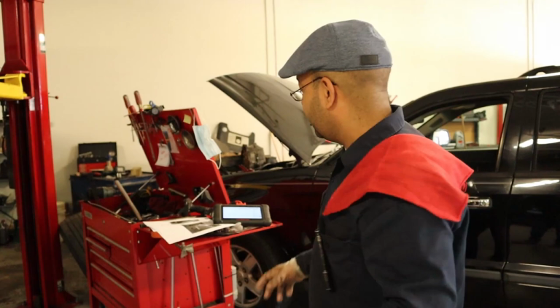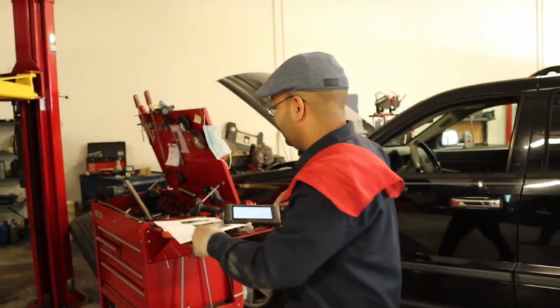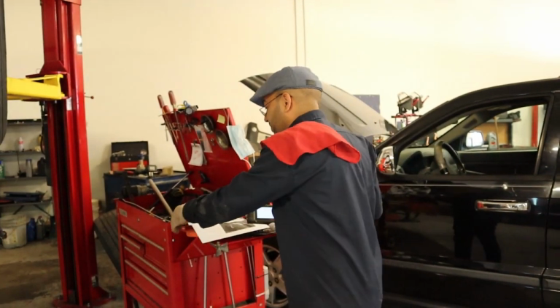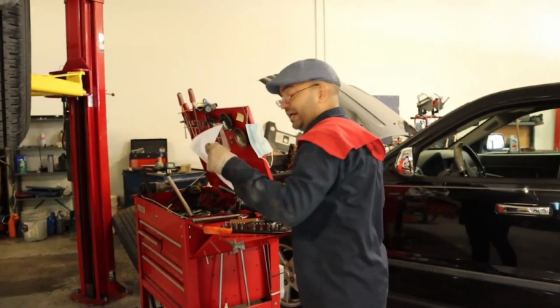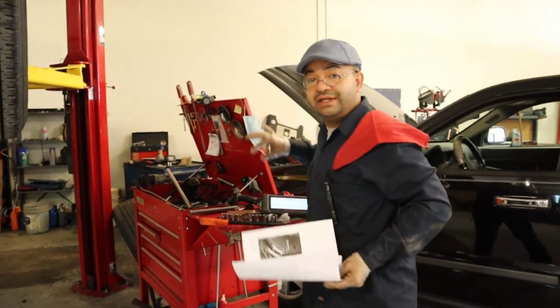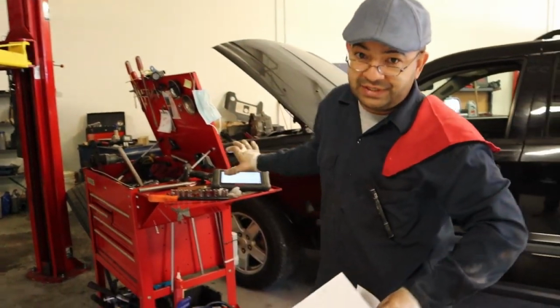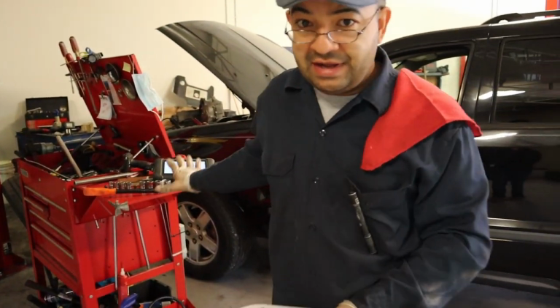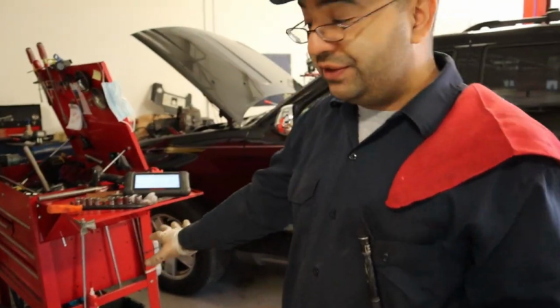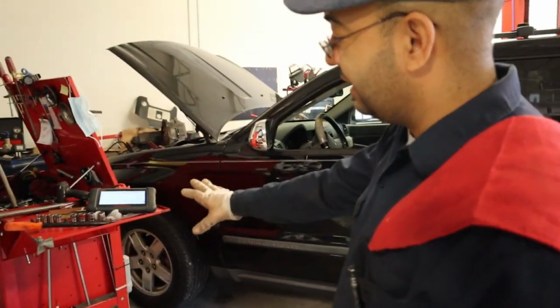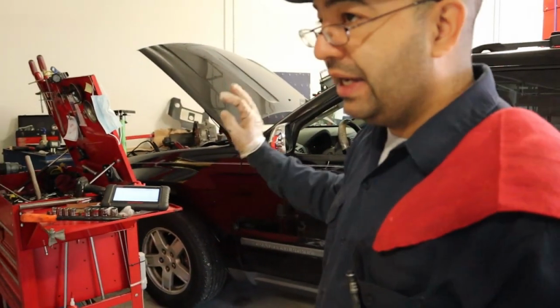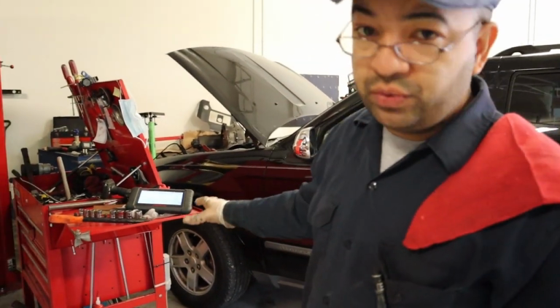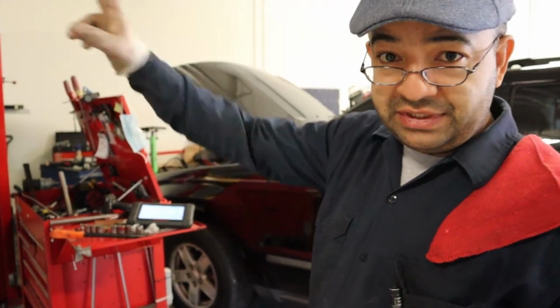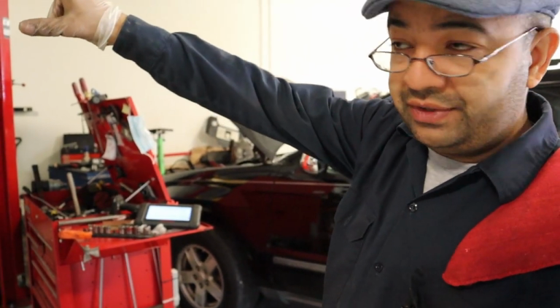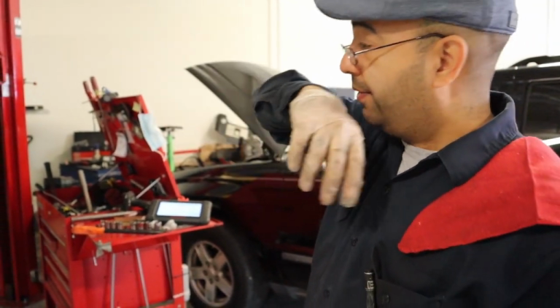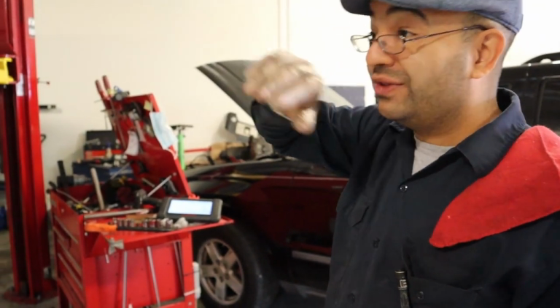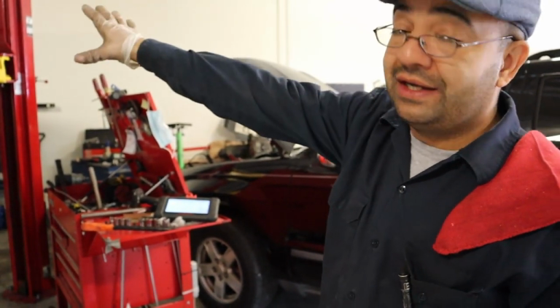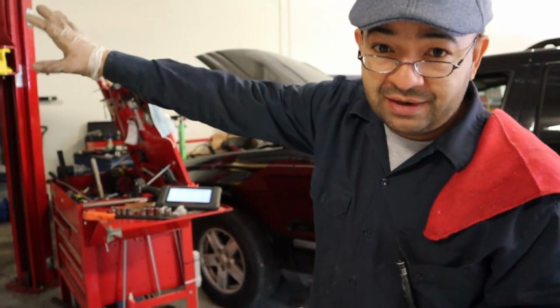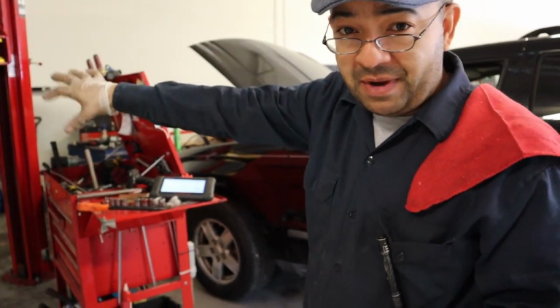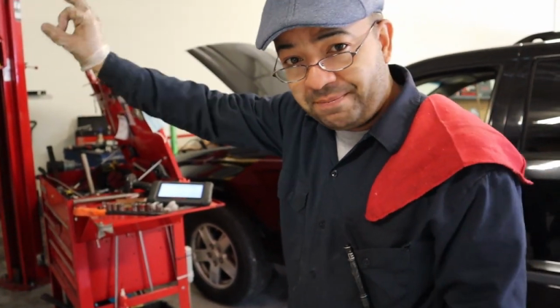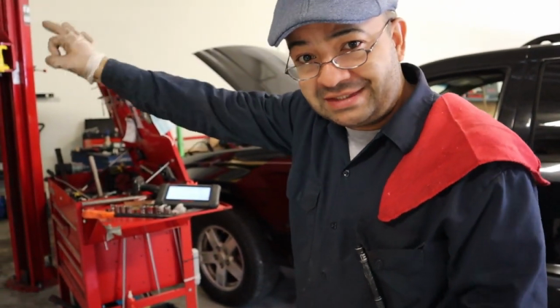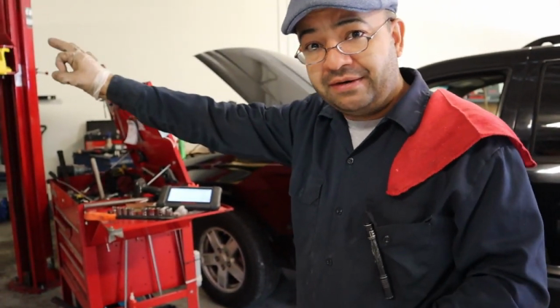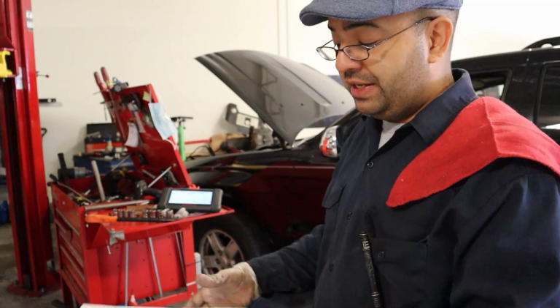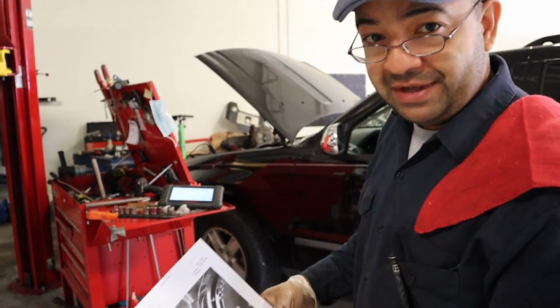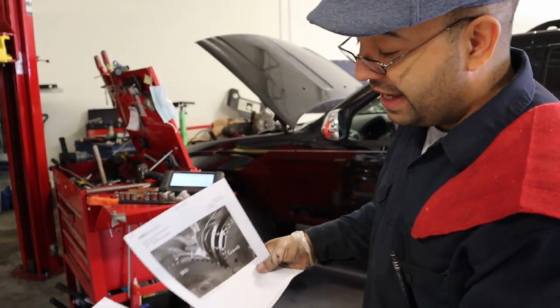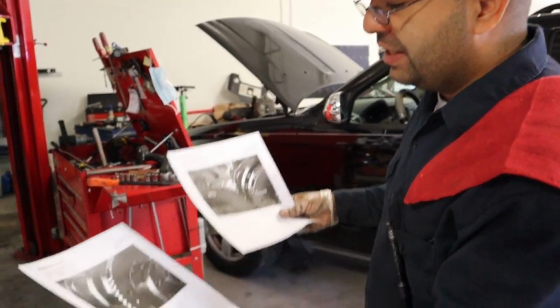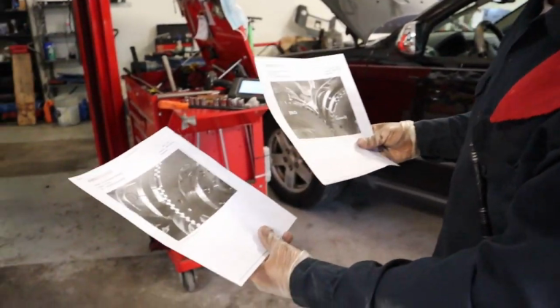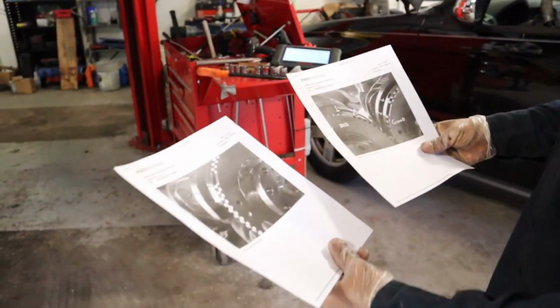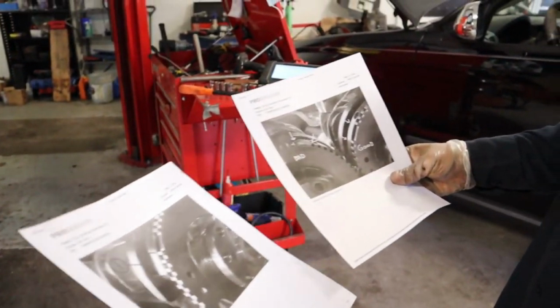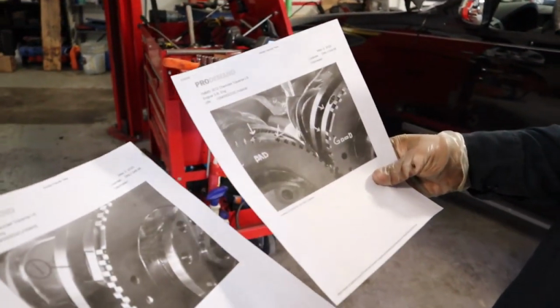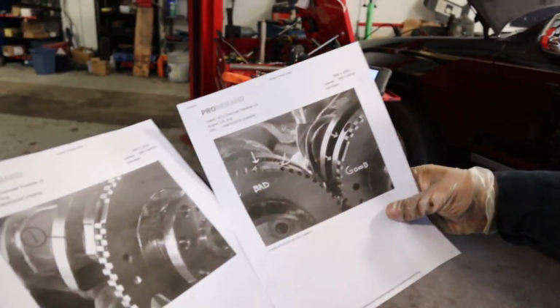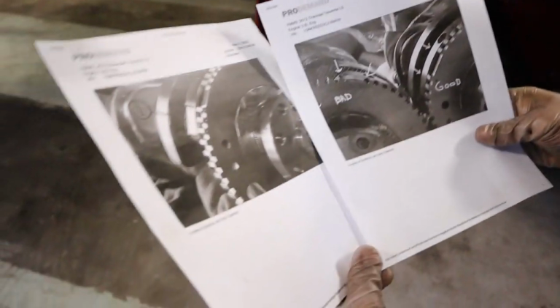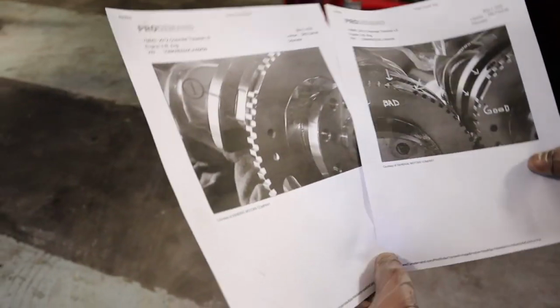So there is a technical service bulletin for these codes on this car, on this 3.6 liter Chevy engine. So this is what you want to check right here.